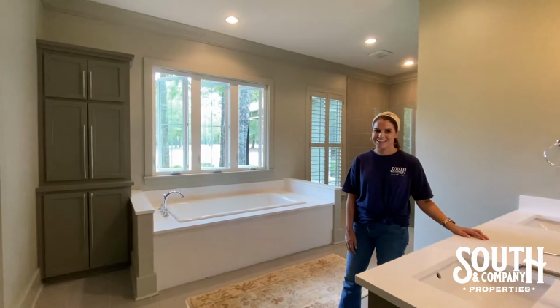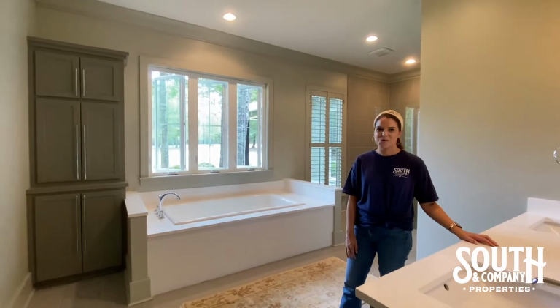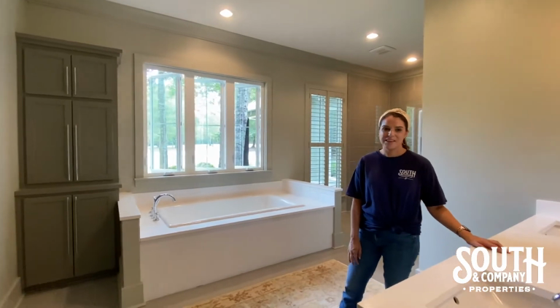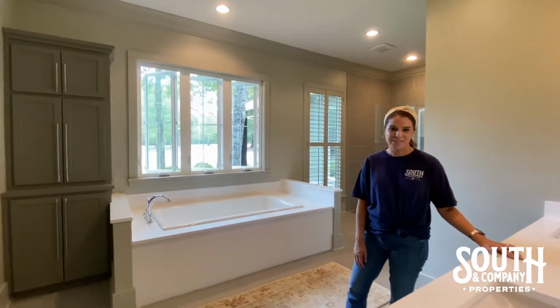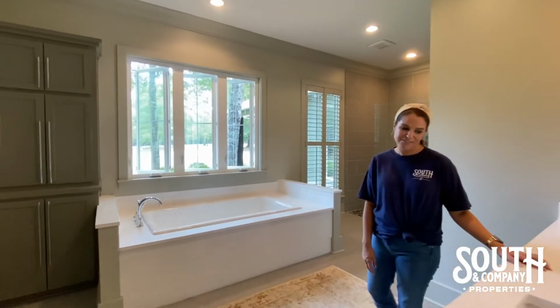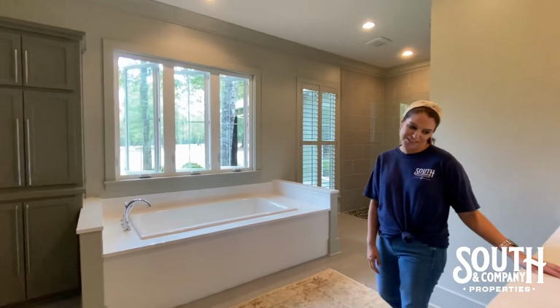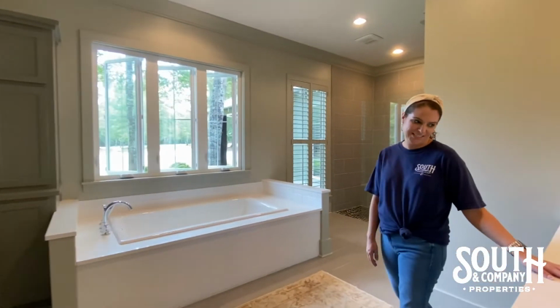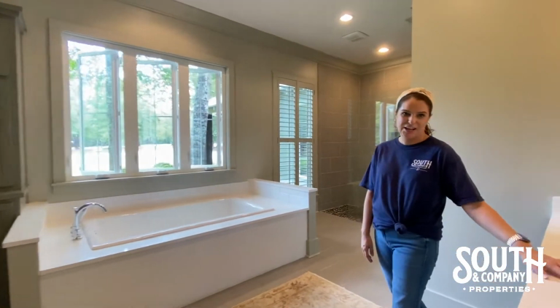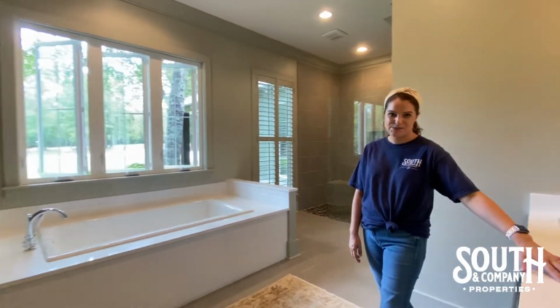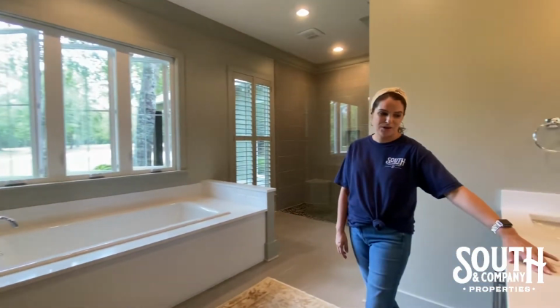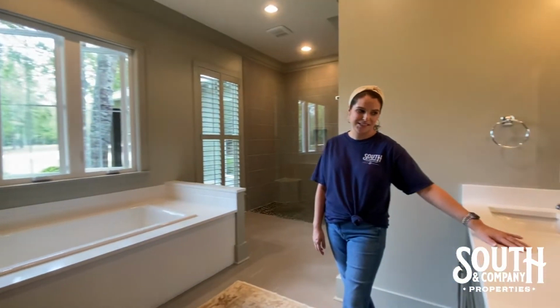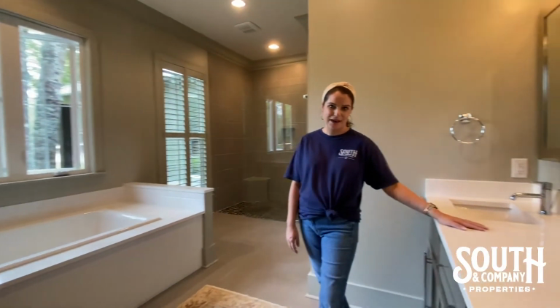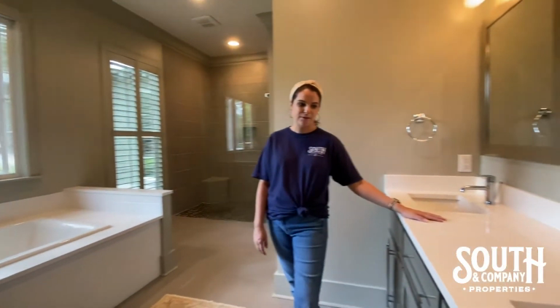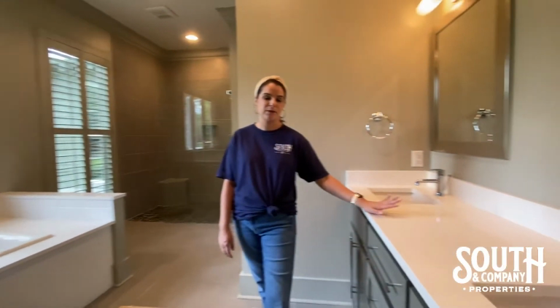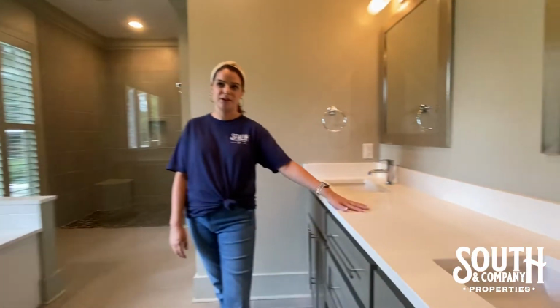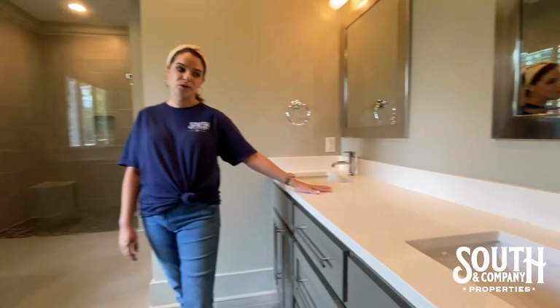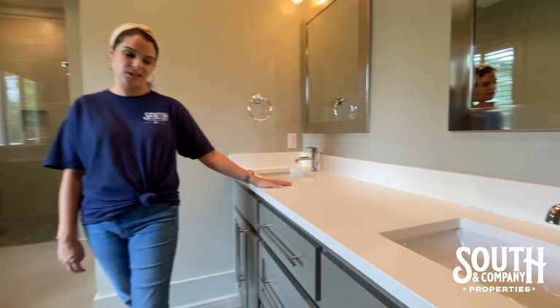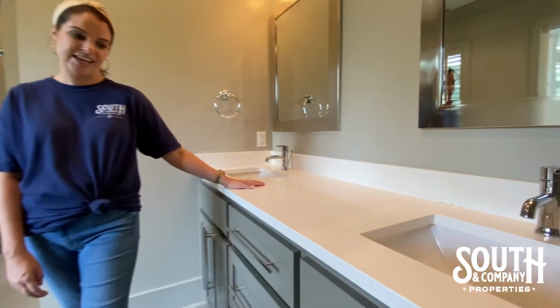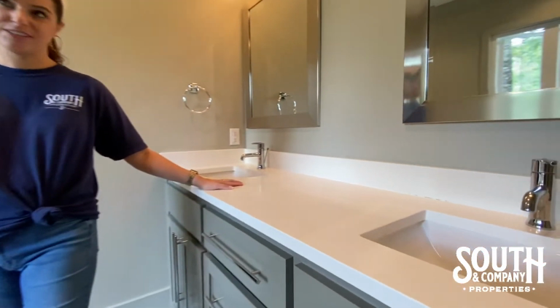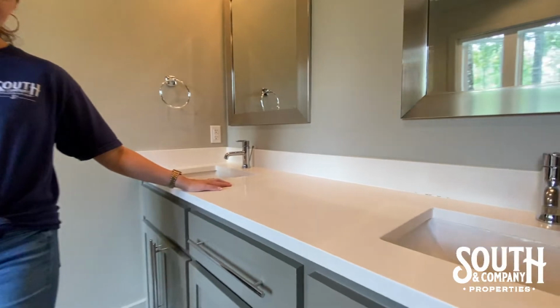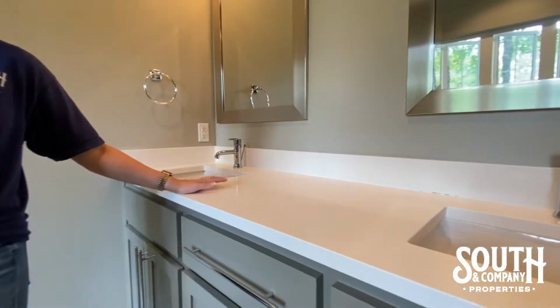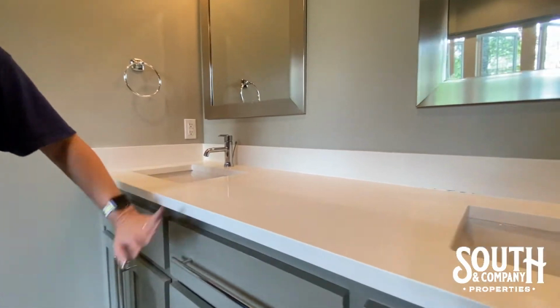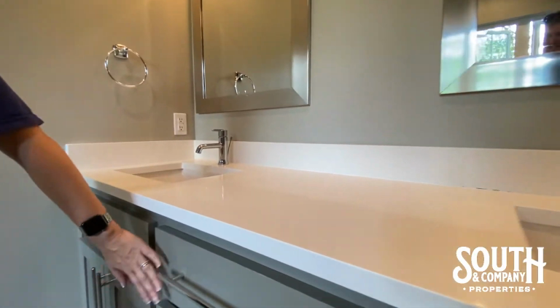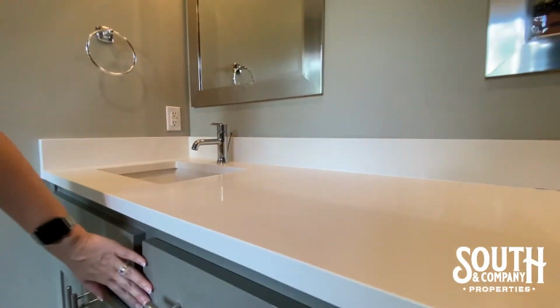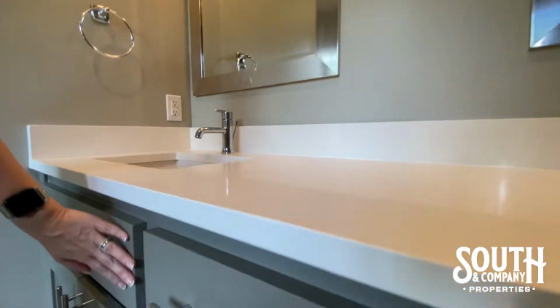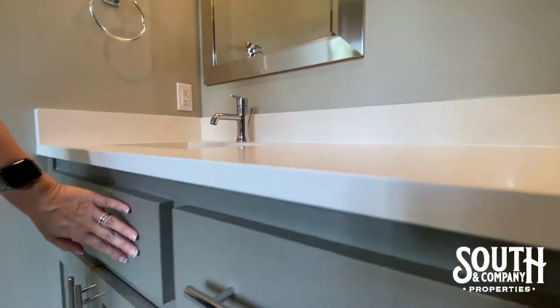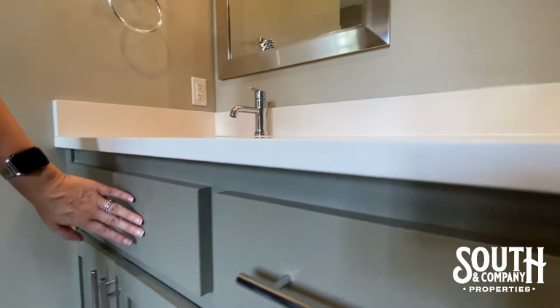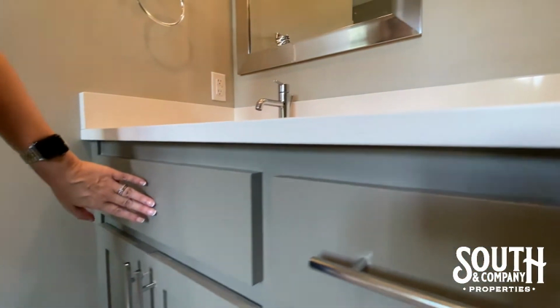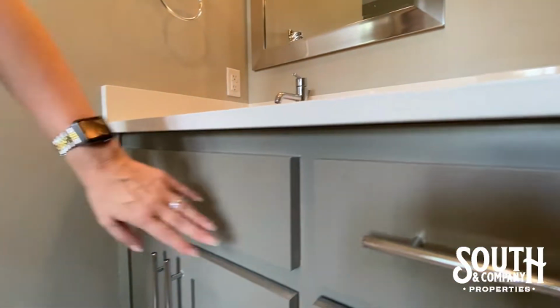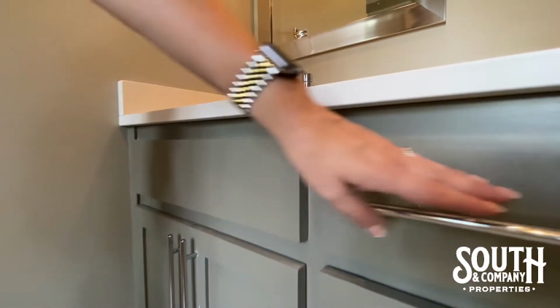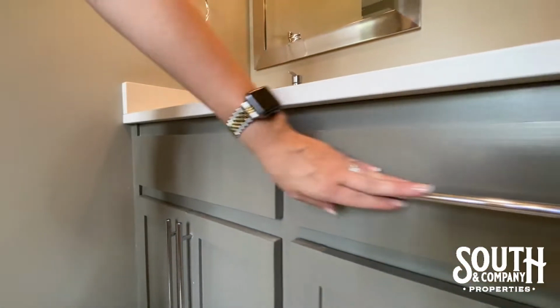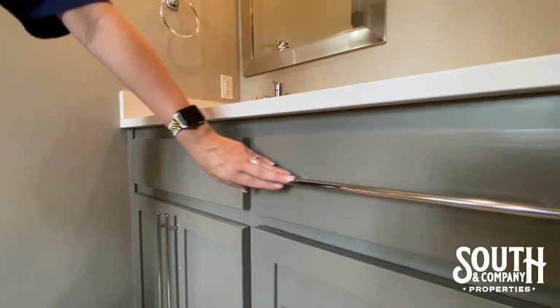One of the very first things I noticed when I walked into the bathrooms were the beautiful quartz countertops, the custom cabinetry, and the beautiful hardware.